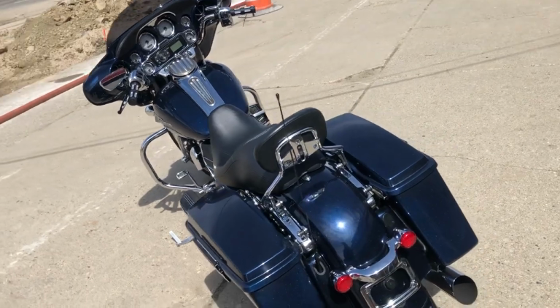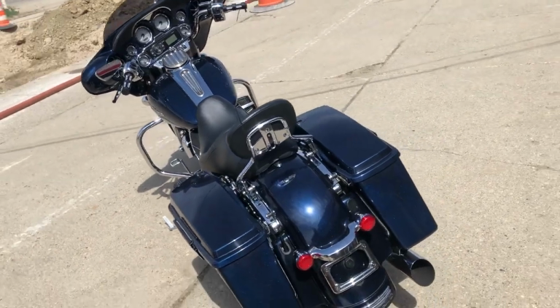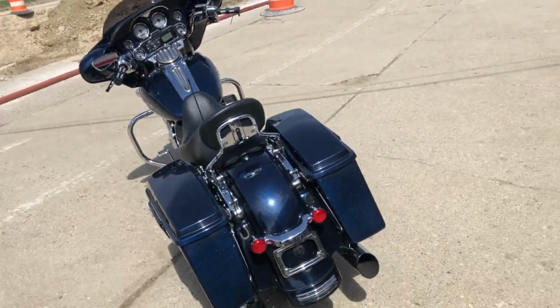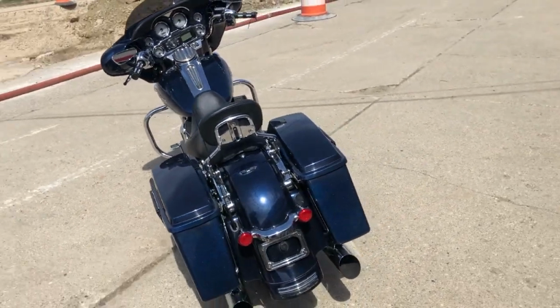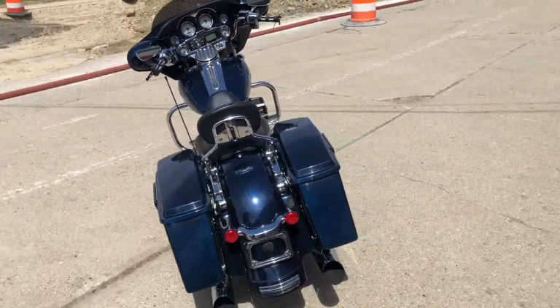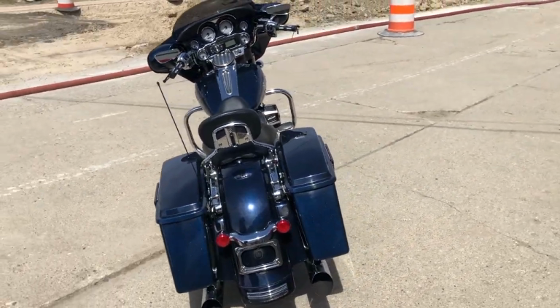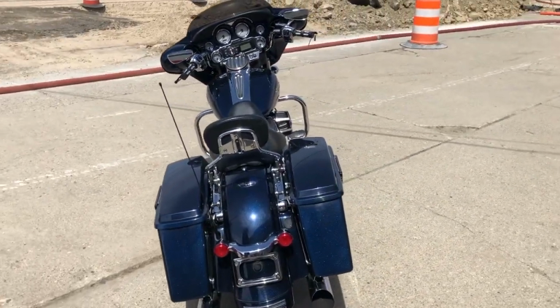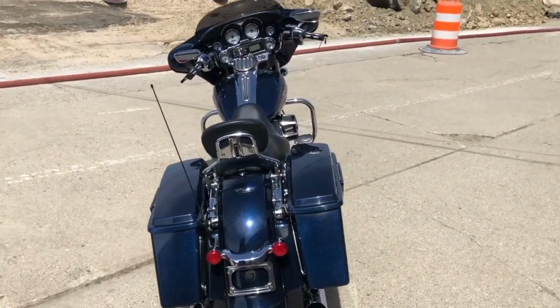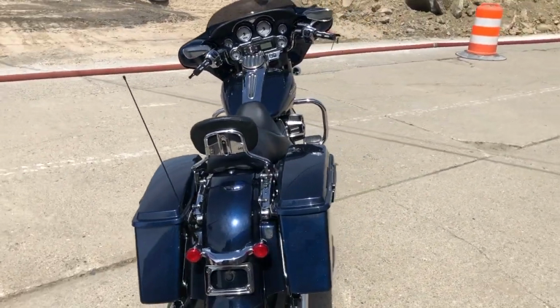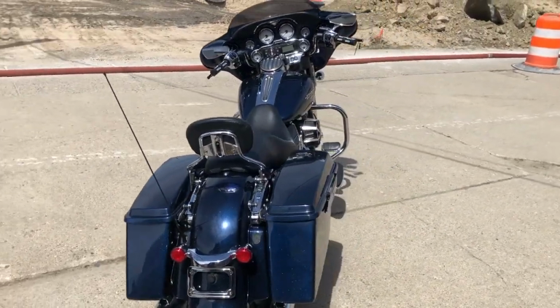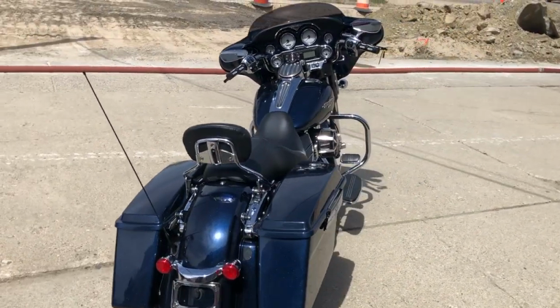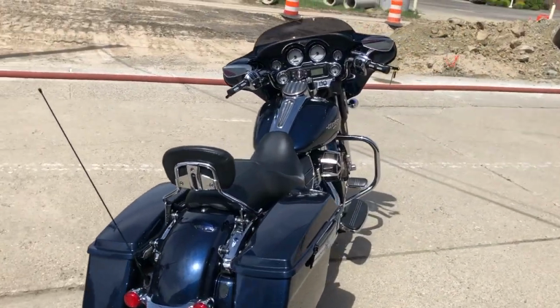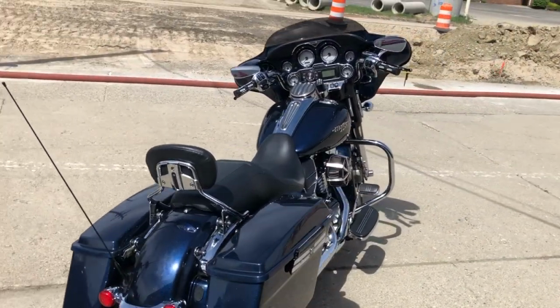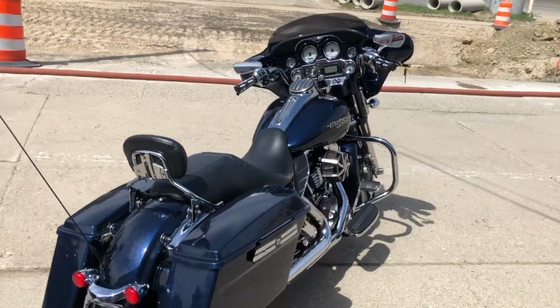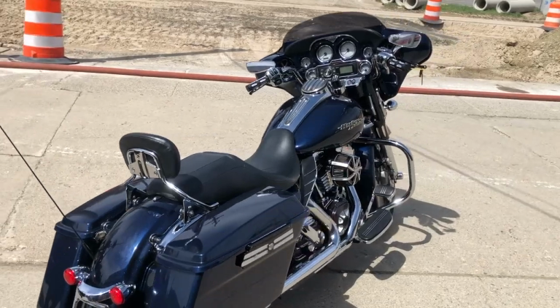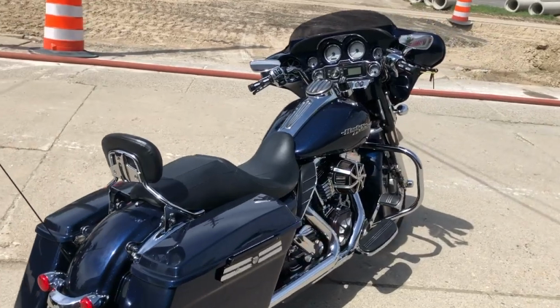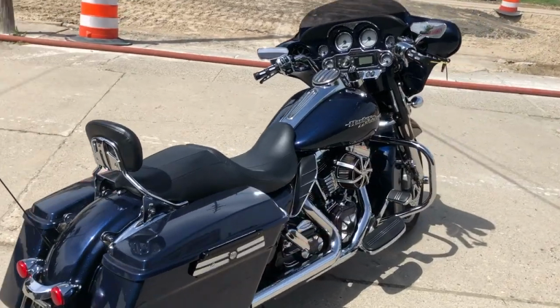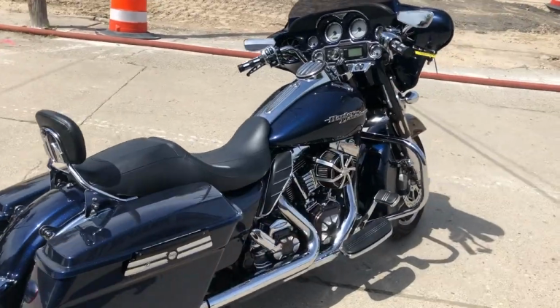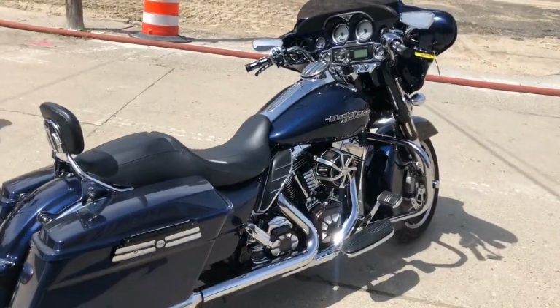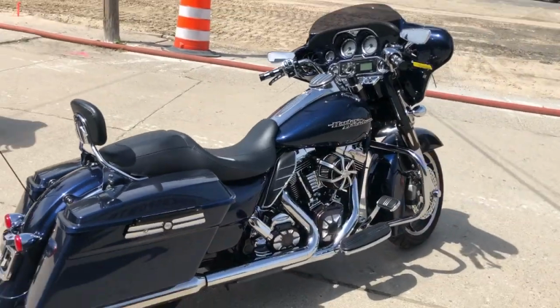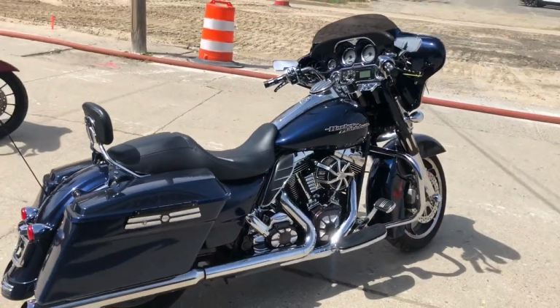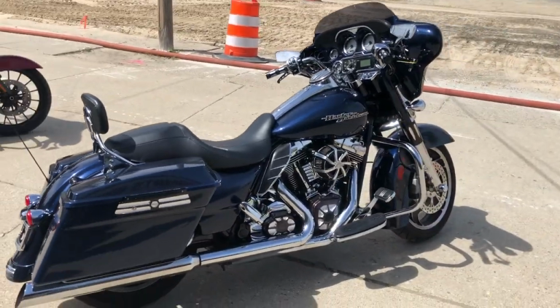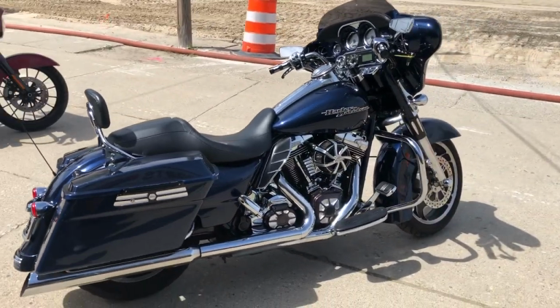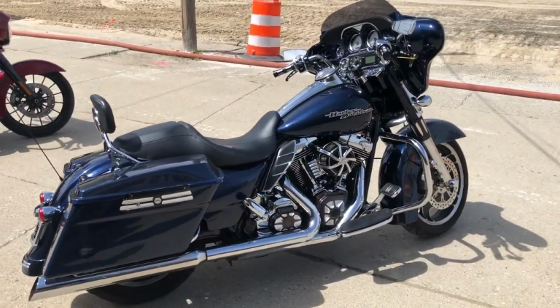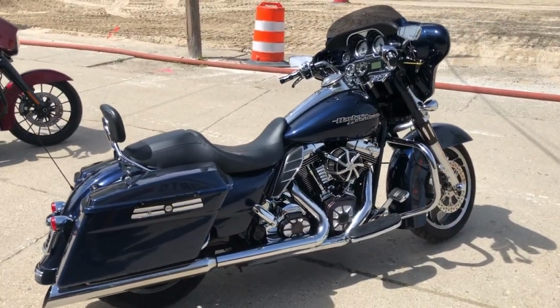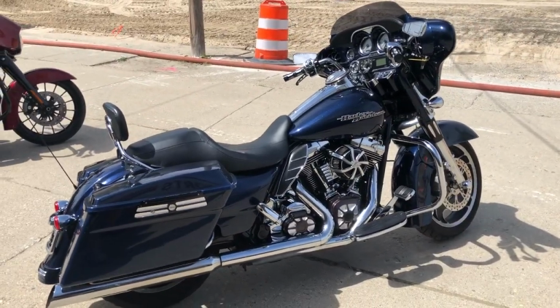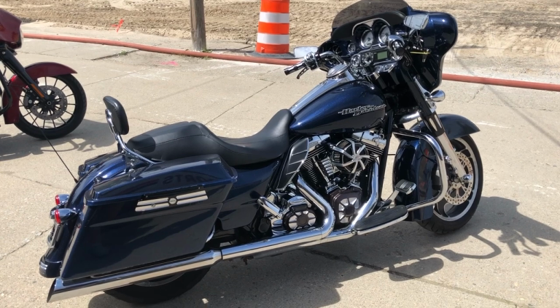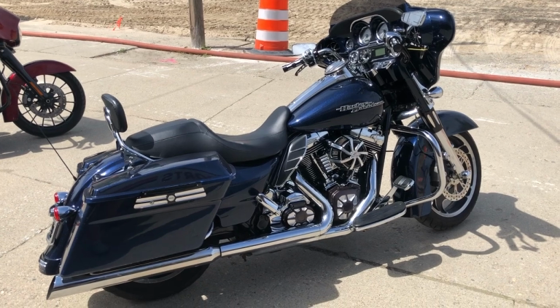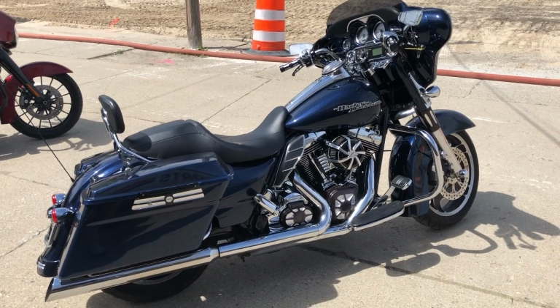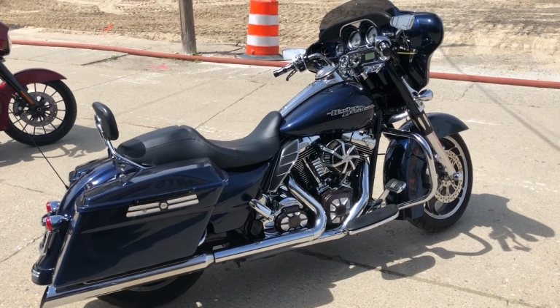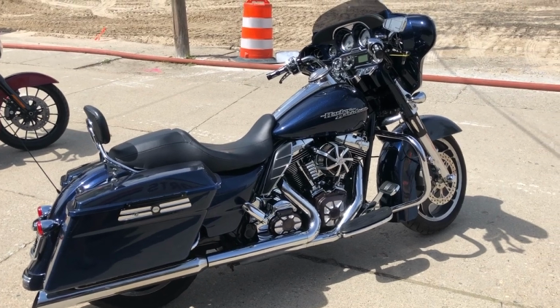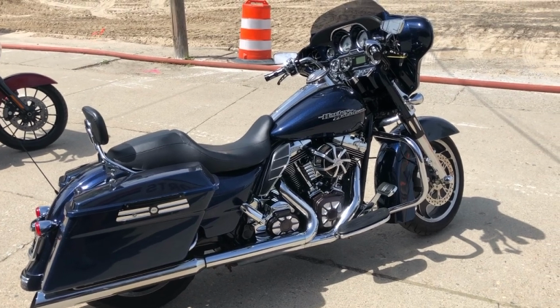Don't miss this one — it's got it all, just serviced at the dealership, ready to go, only $9,999. Give us a call, we'll get it done: 810-648-9500.